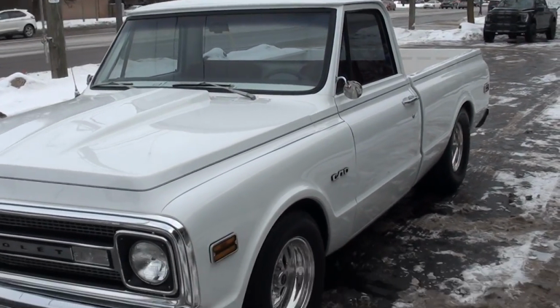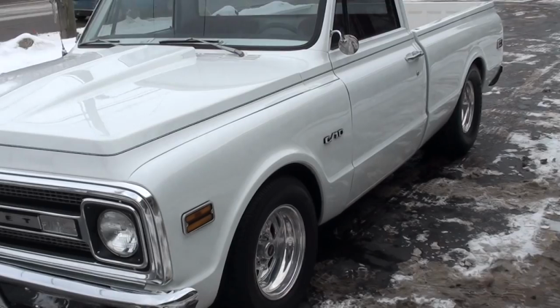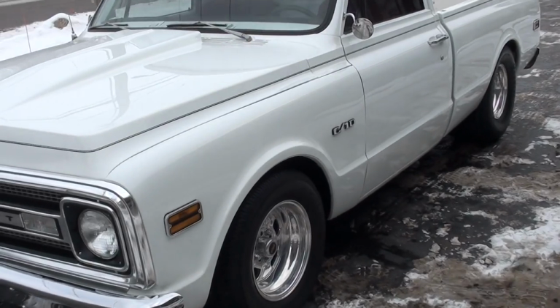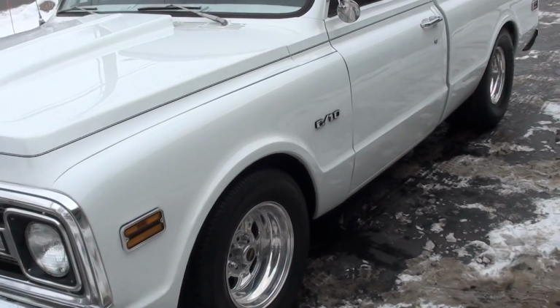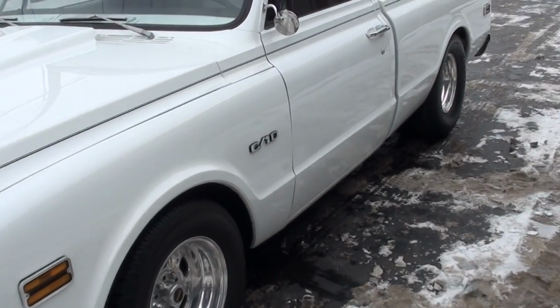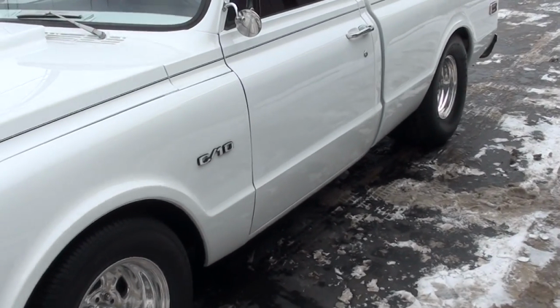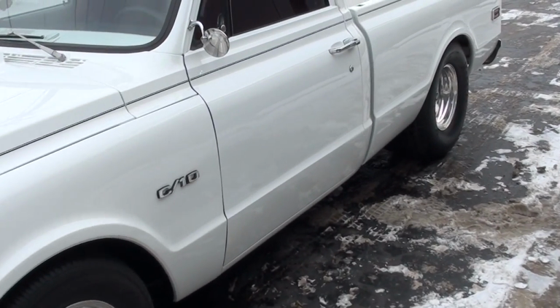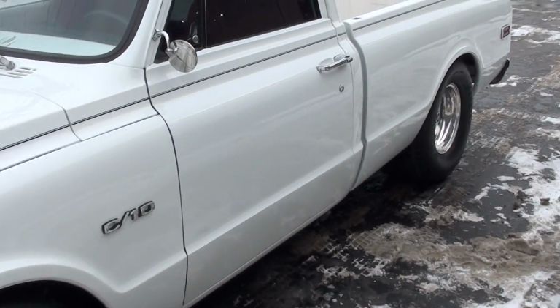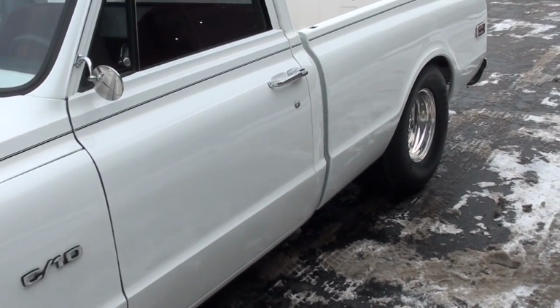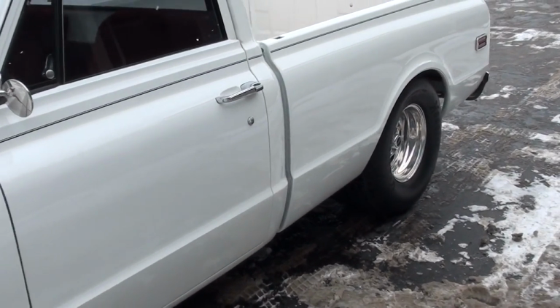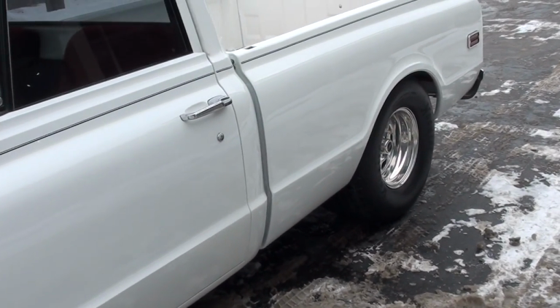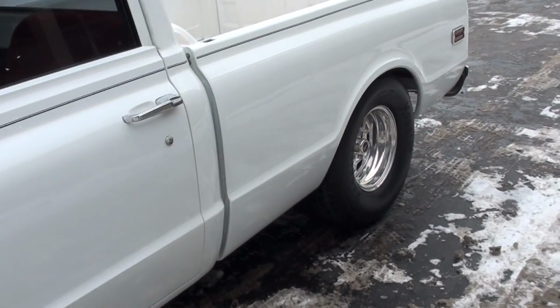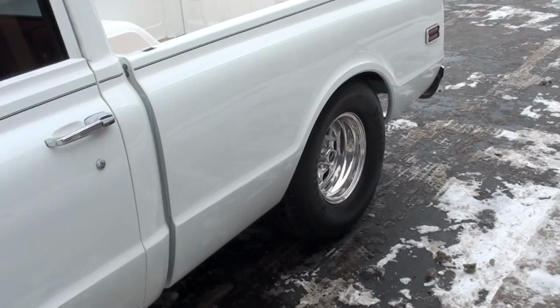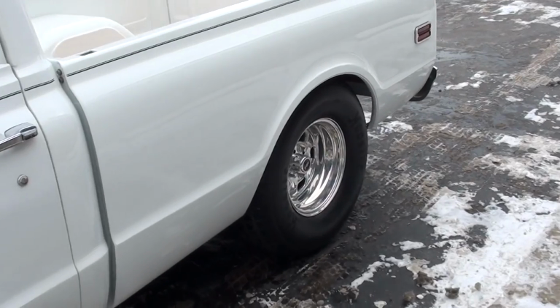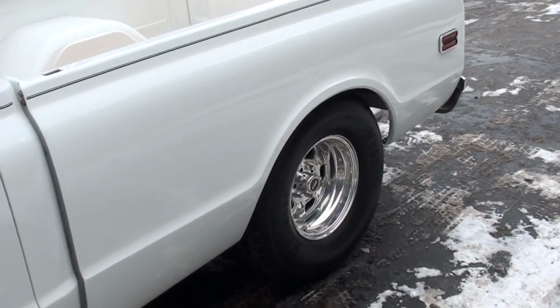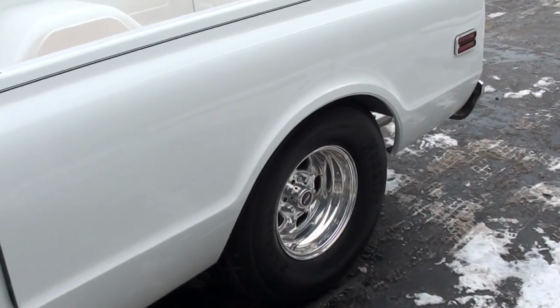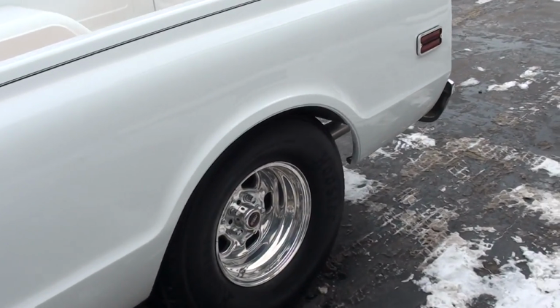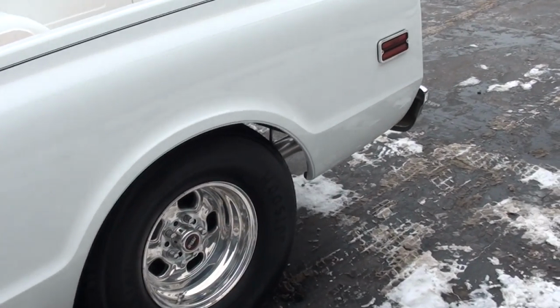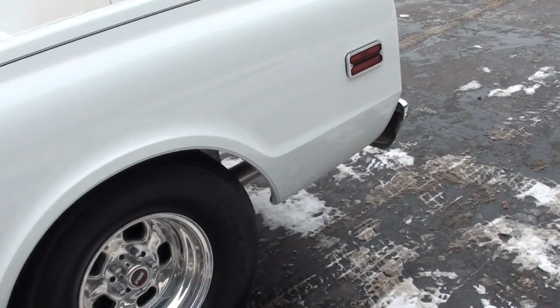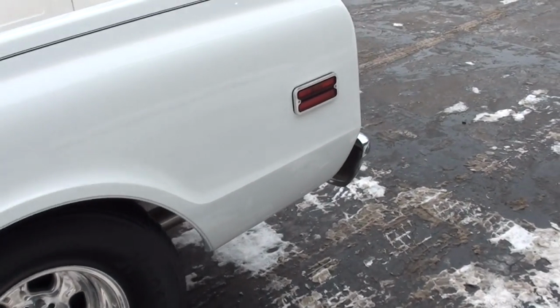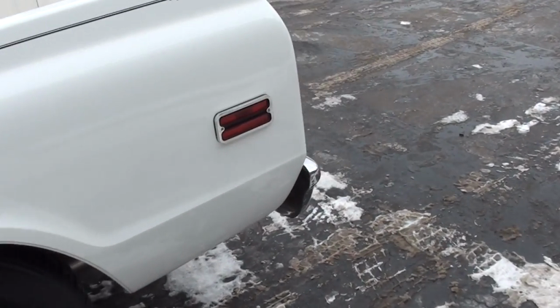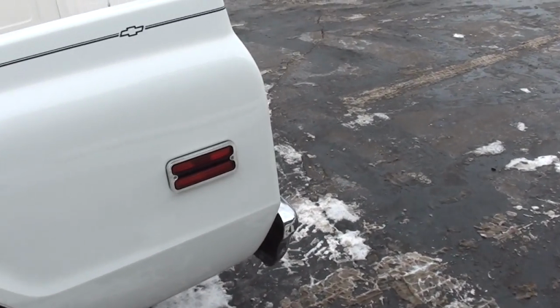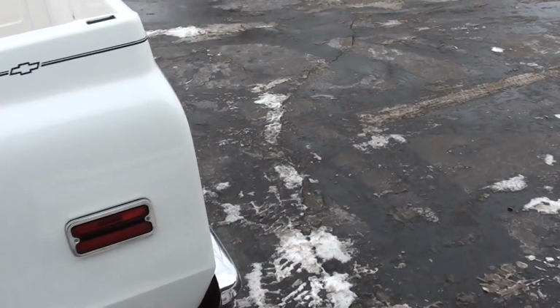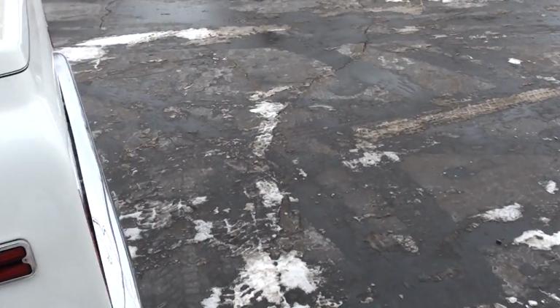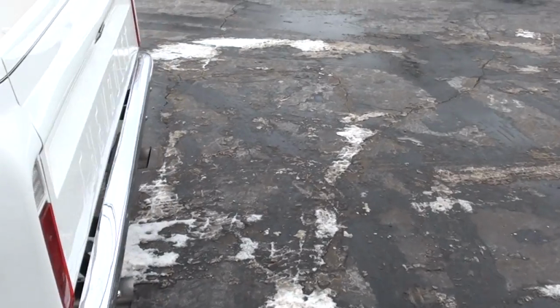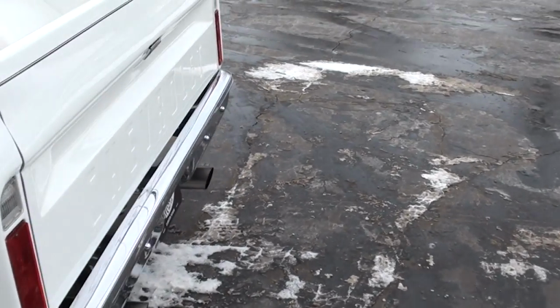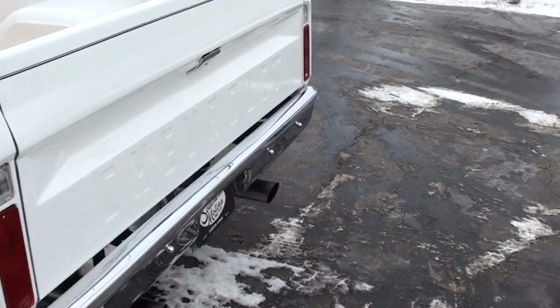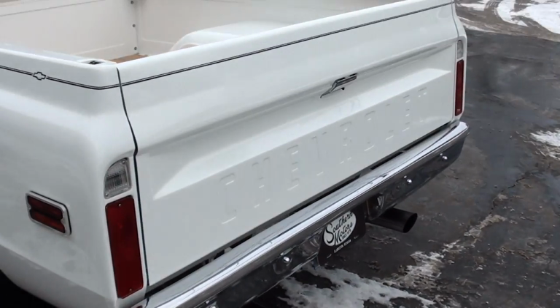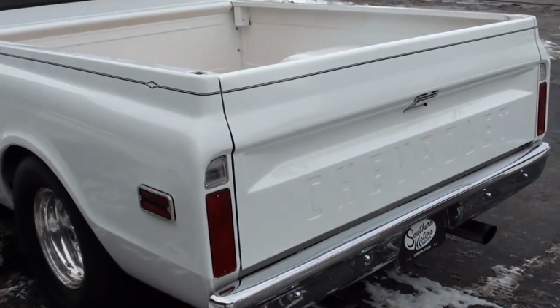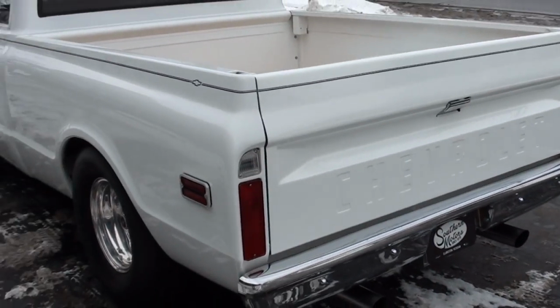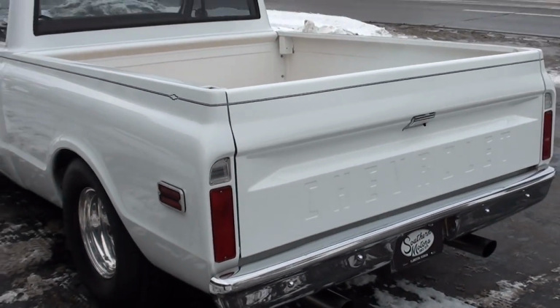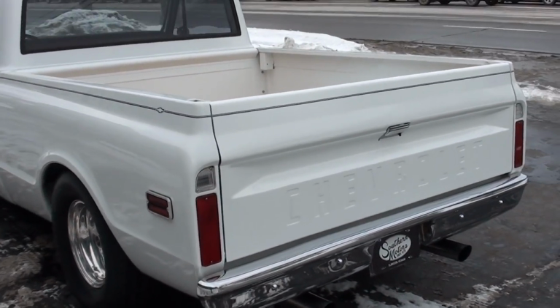It's got a custom diamond-pleated red cloth interior. And this thing beats the ground - 850 horsepower in a 589 cubic inch Dart block.